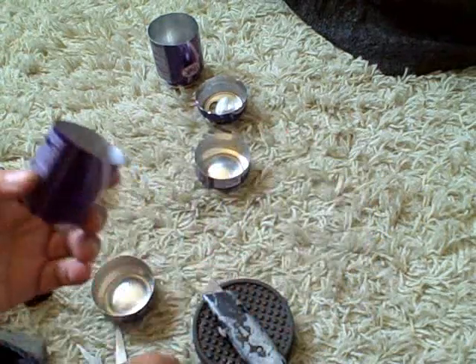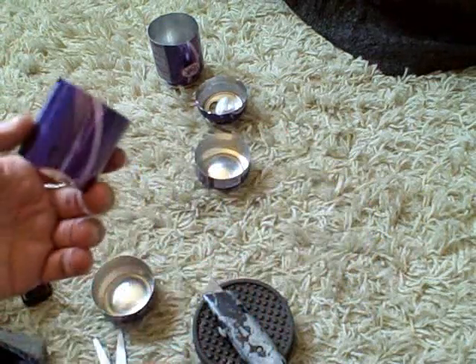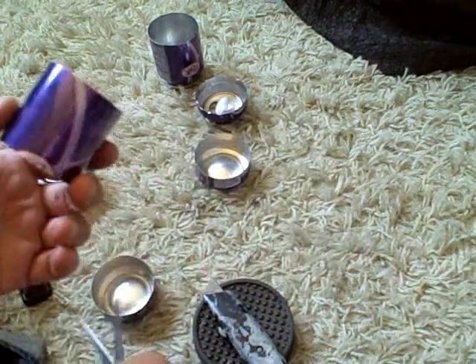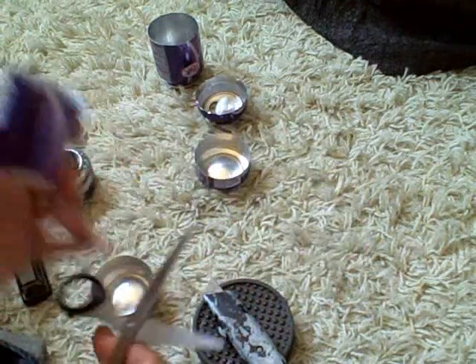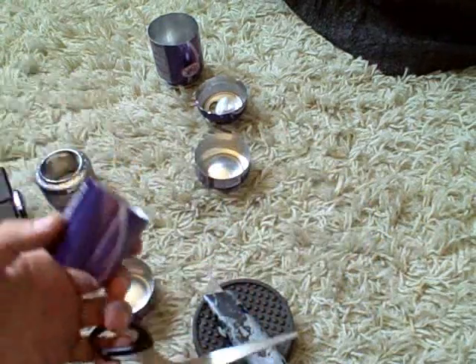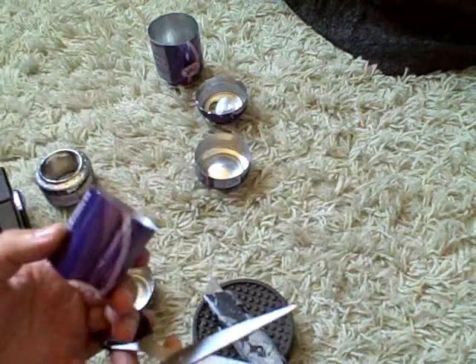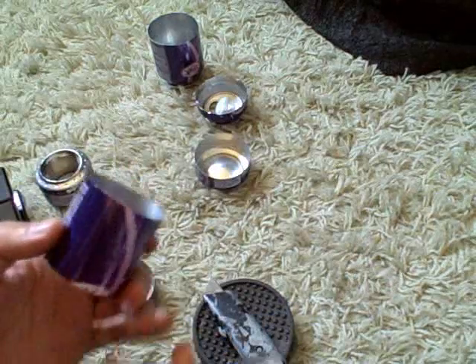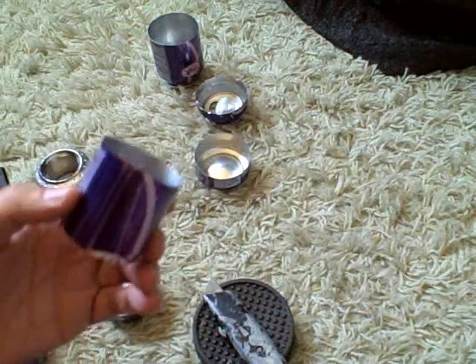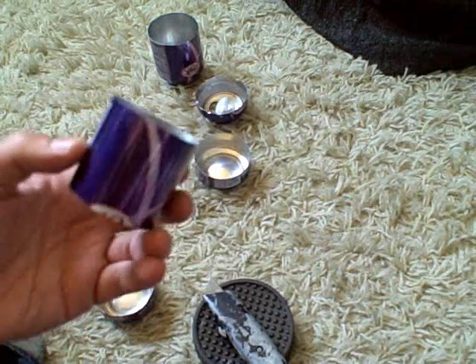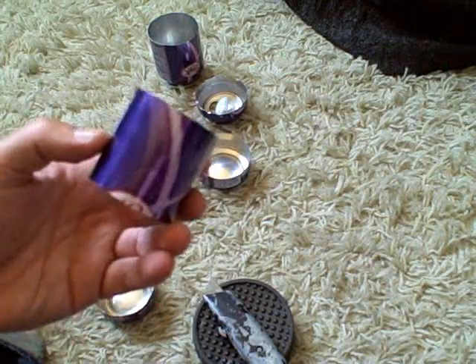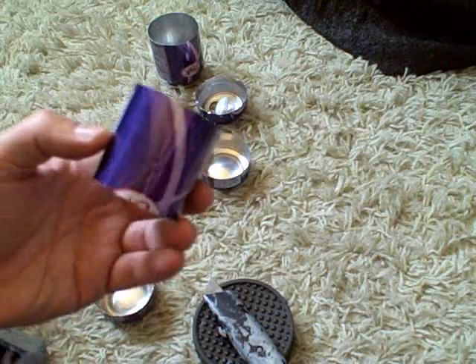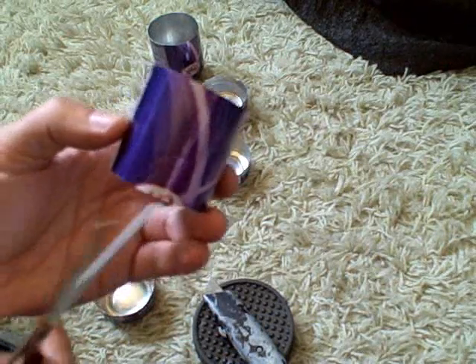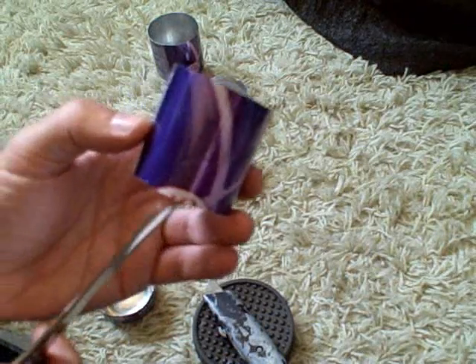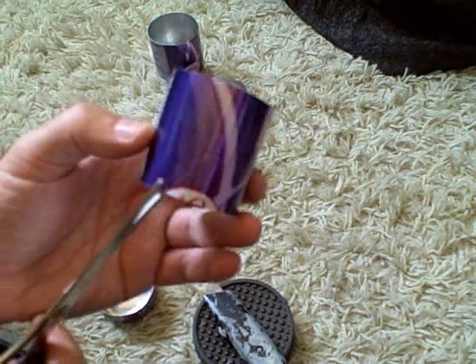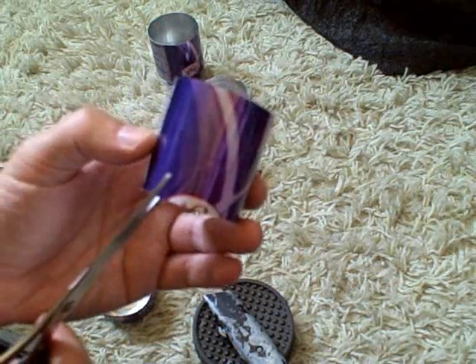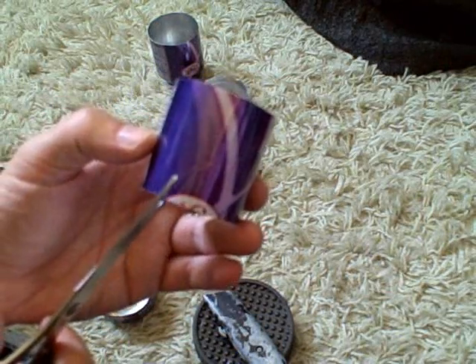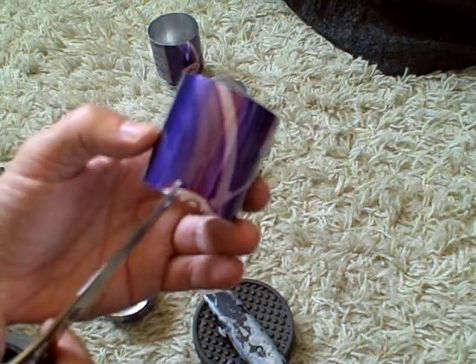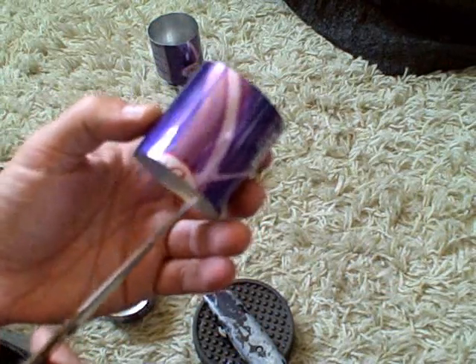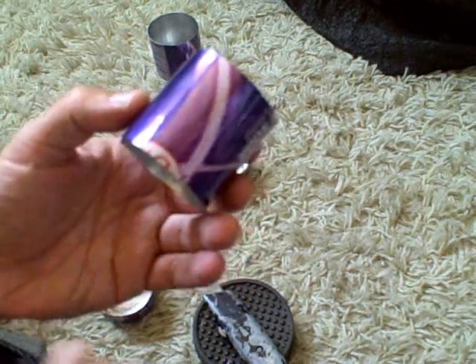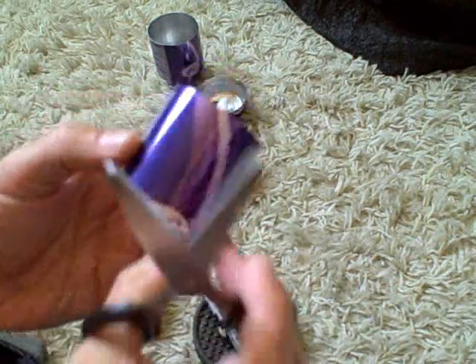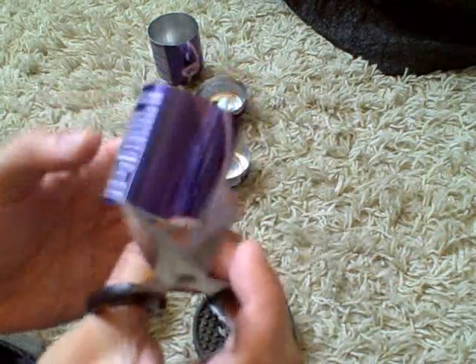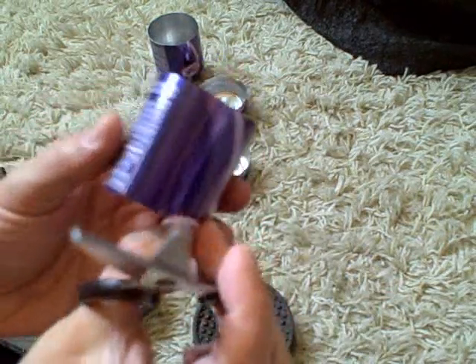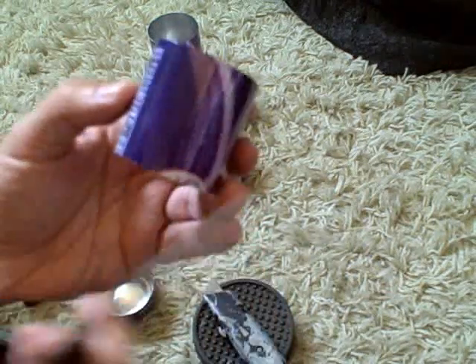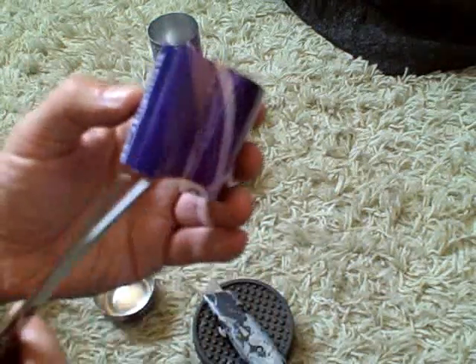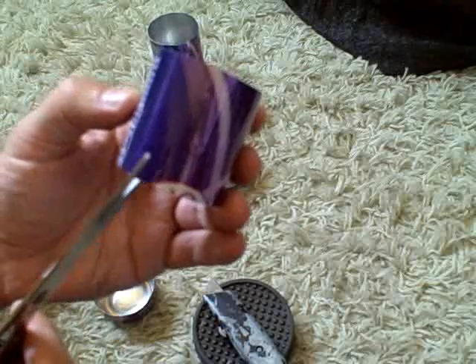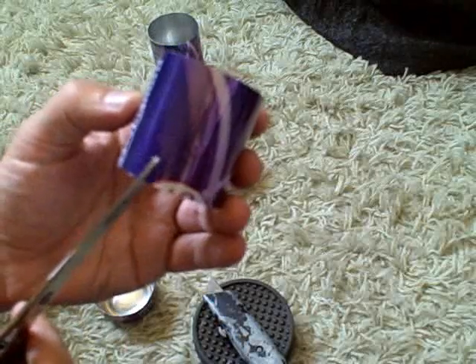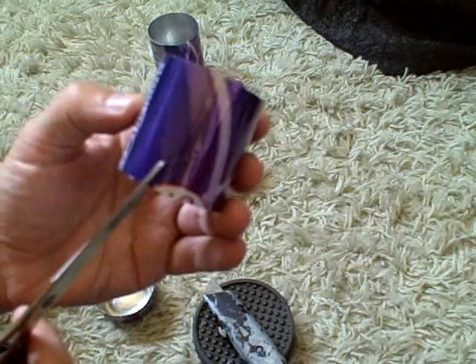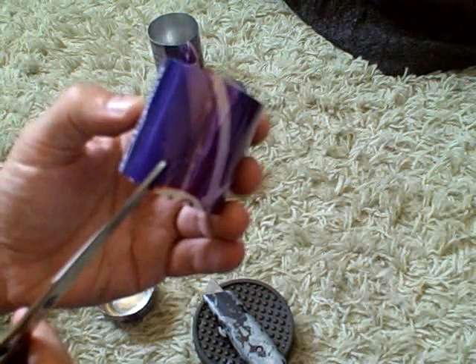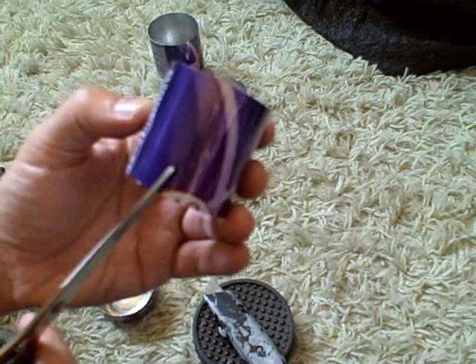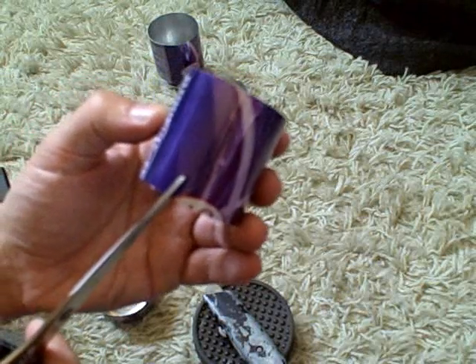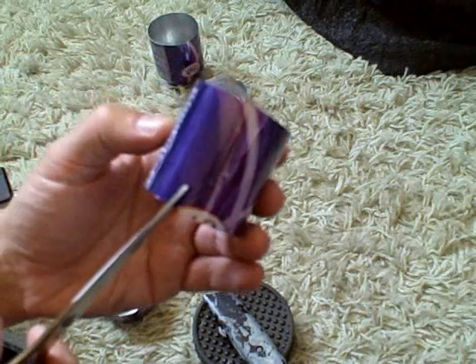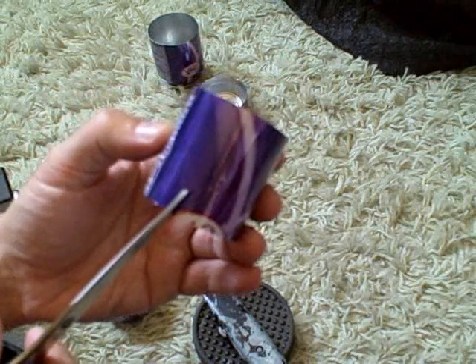Now what you want to do to let the alcohol through a little bit easier is cut two notches opposite each other — little triangular notches.